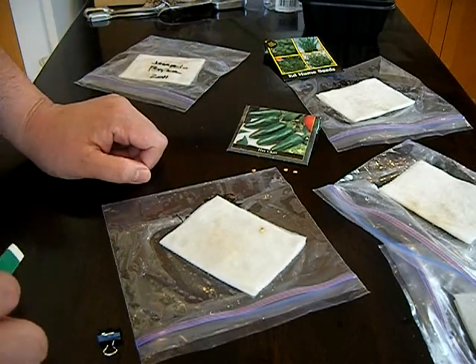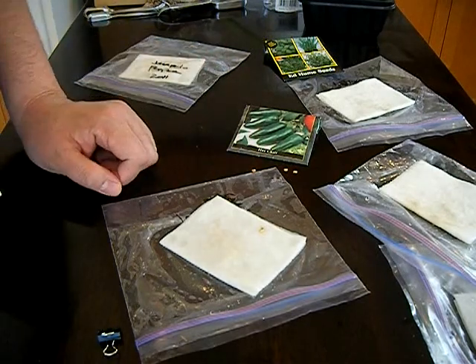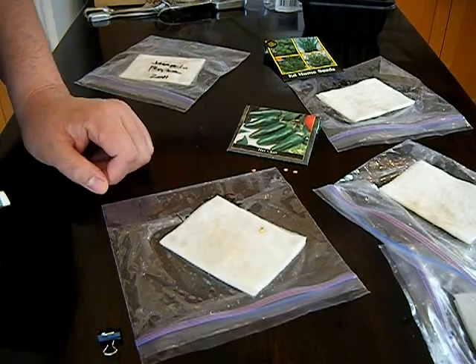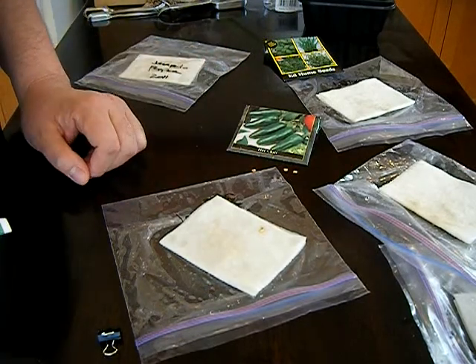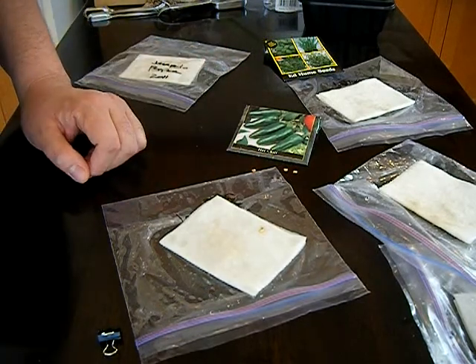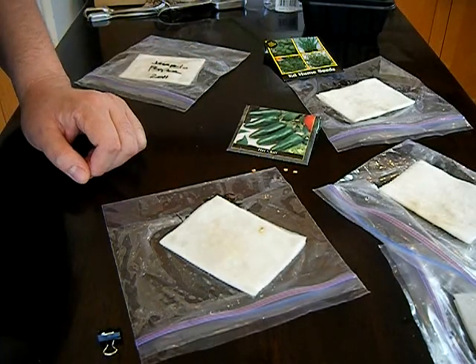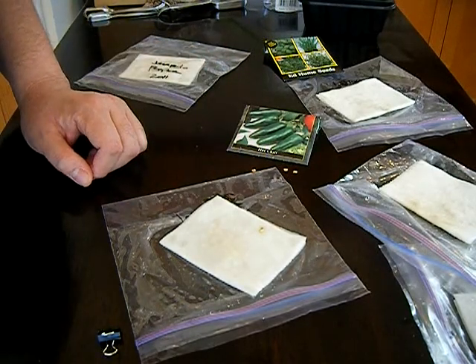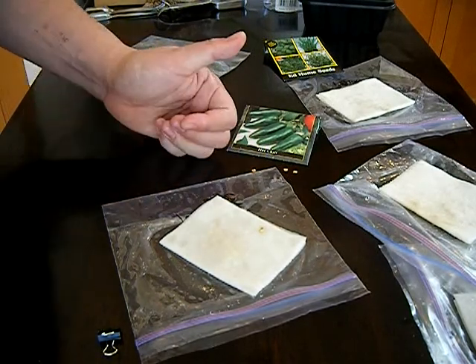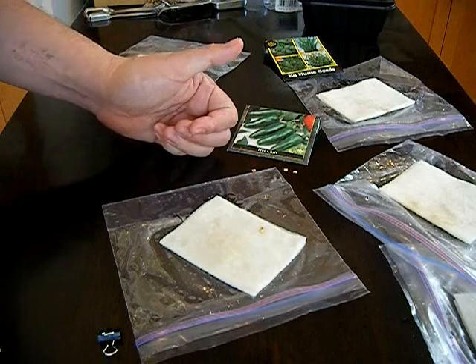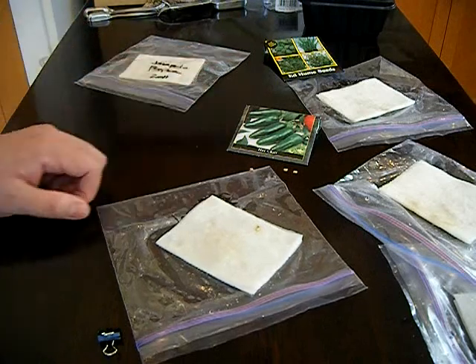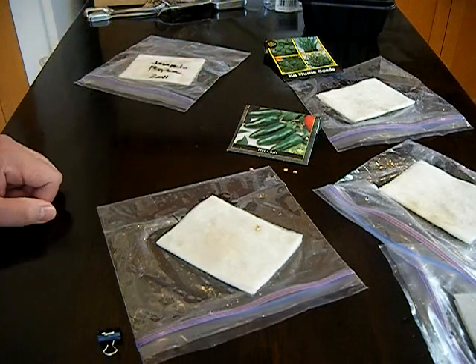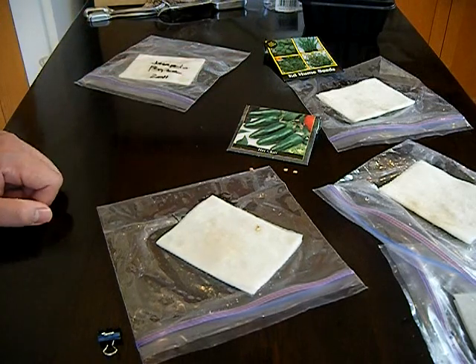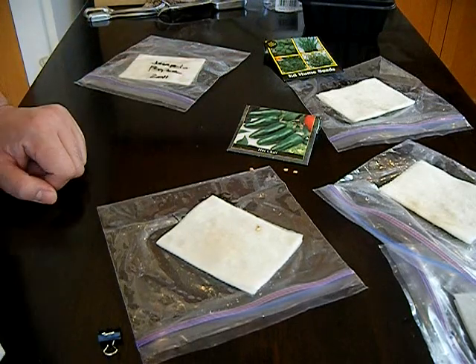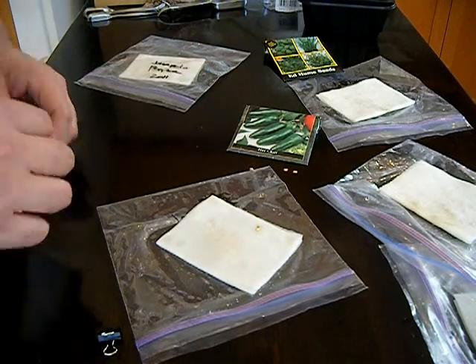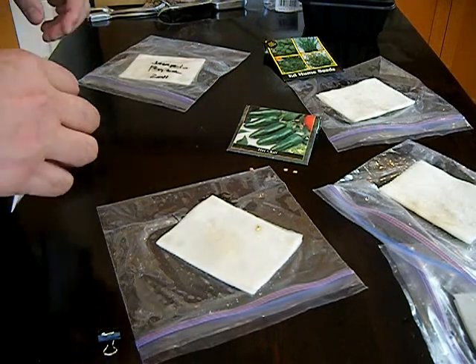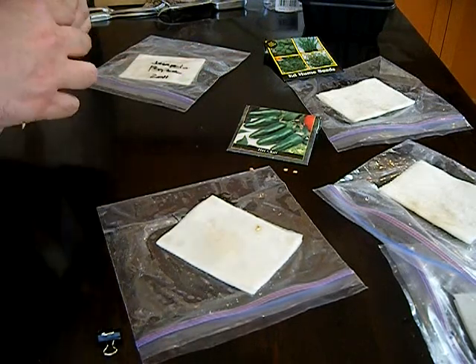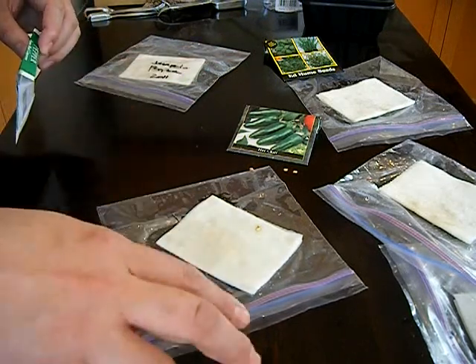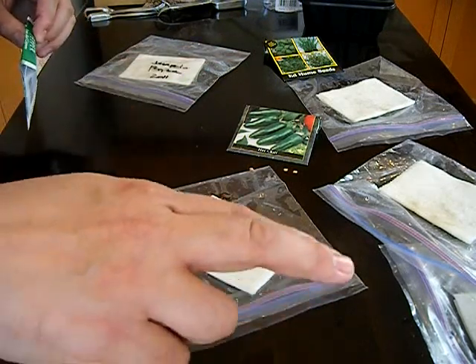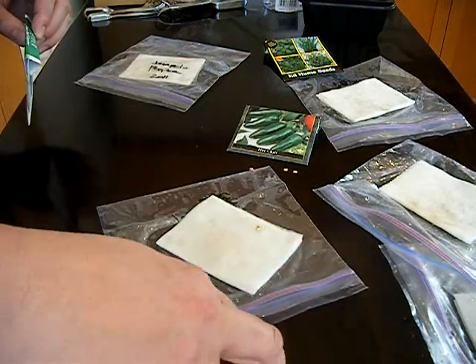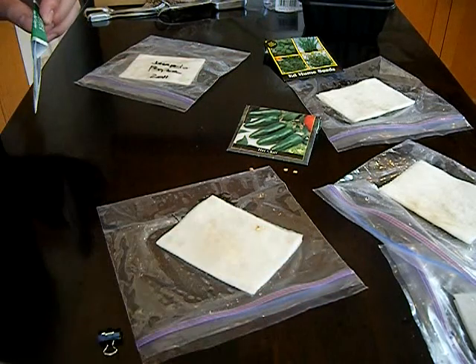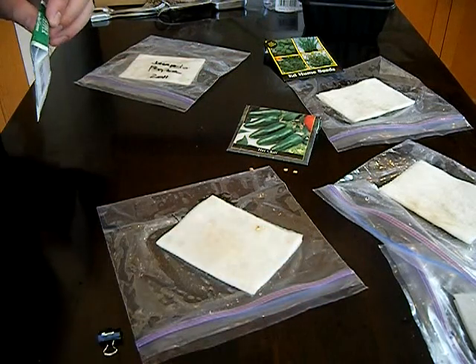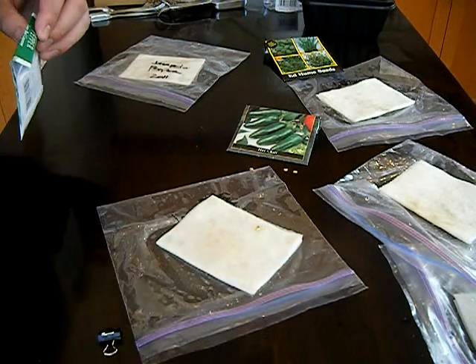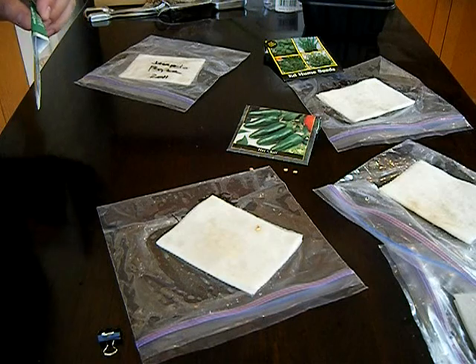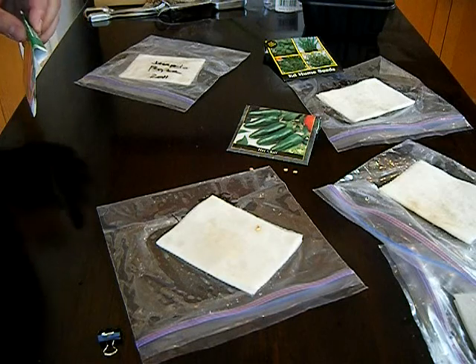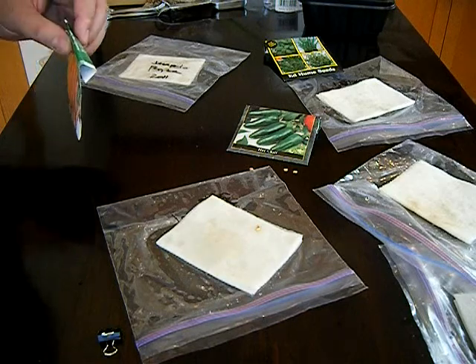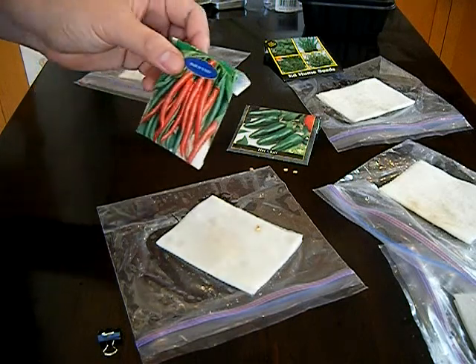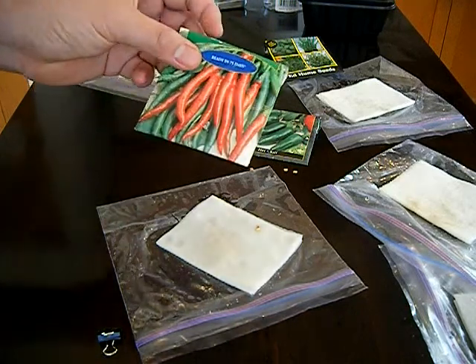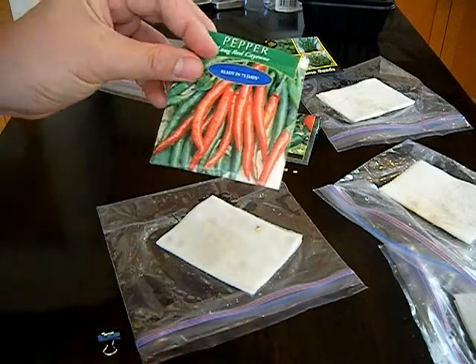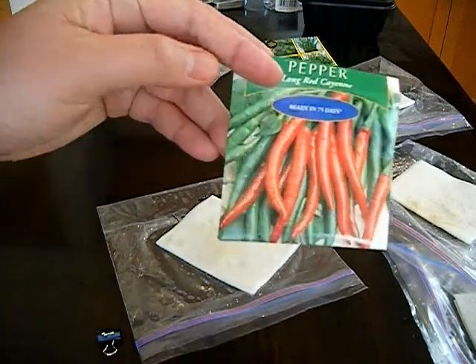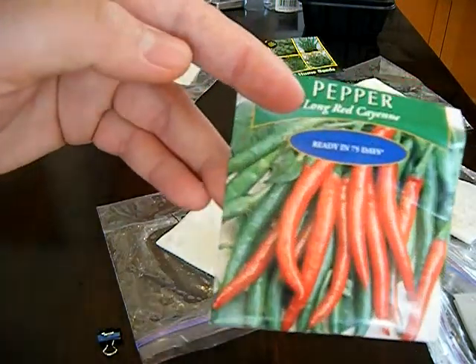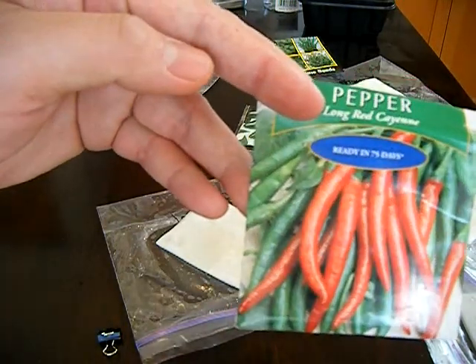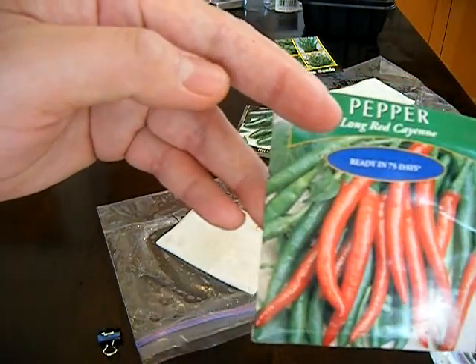I'm just going to chuck these in the trash or maybe restart - go to the store and get some more, or look online for some good heirloom quality seeds. Anyway, we'll follow up with a planting video and see how we sow these. Thanks a lot for watching - these are spicy!